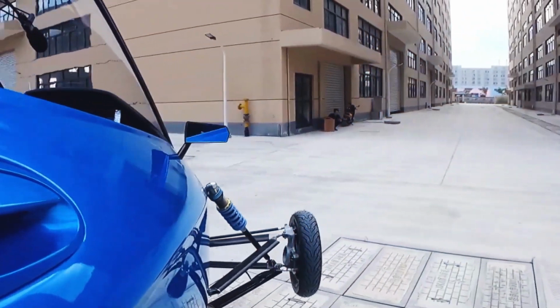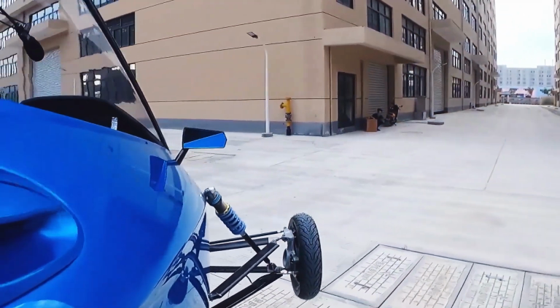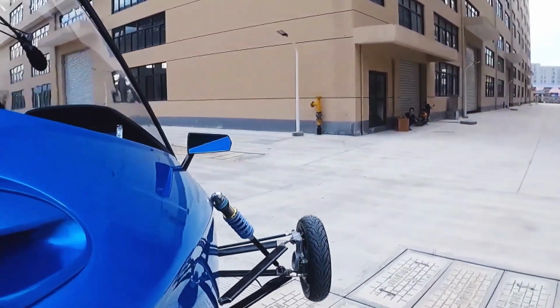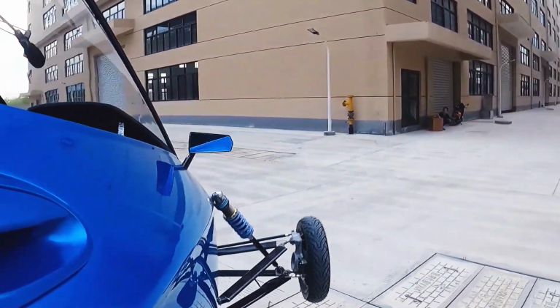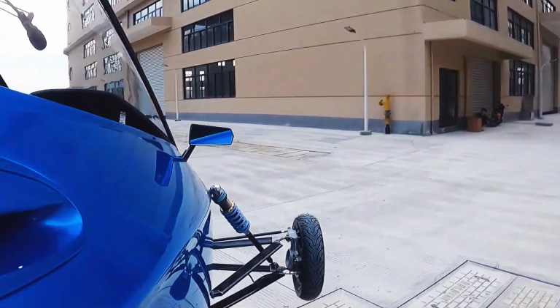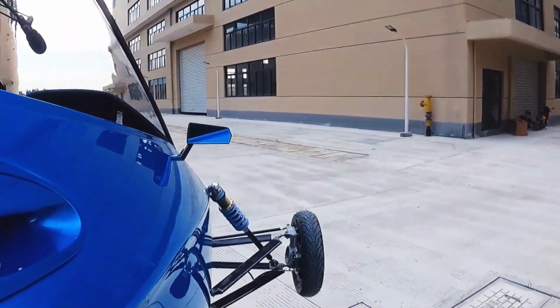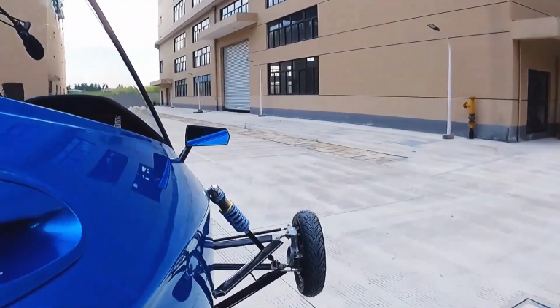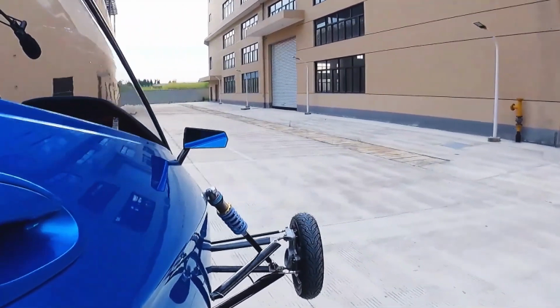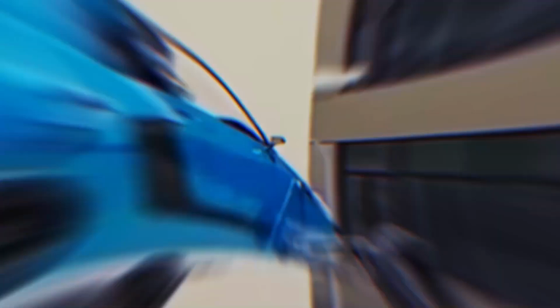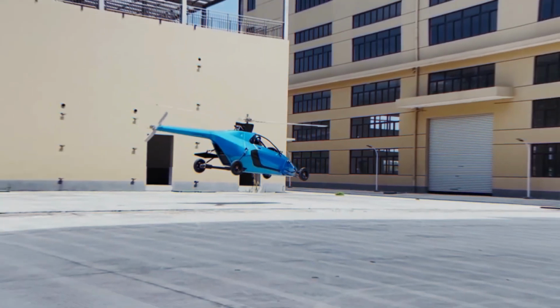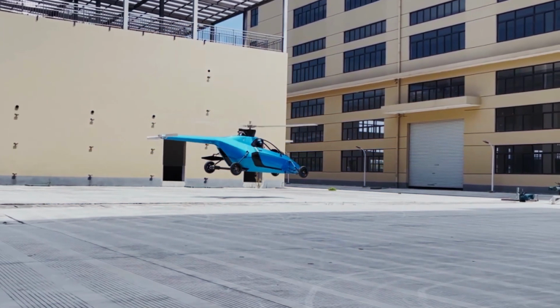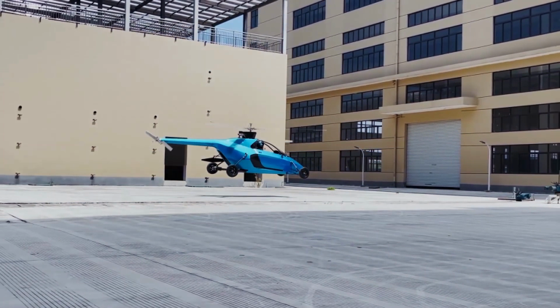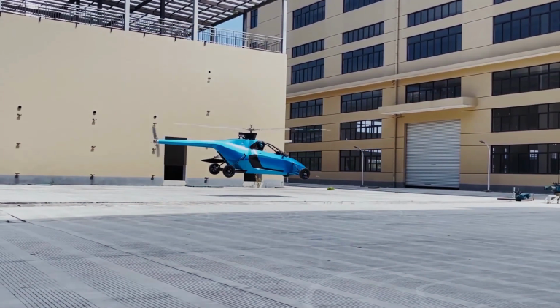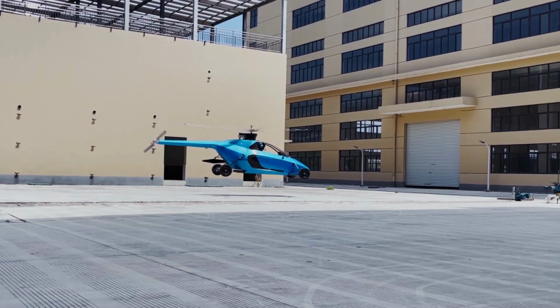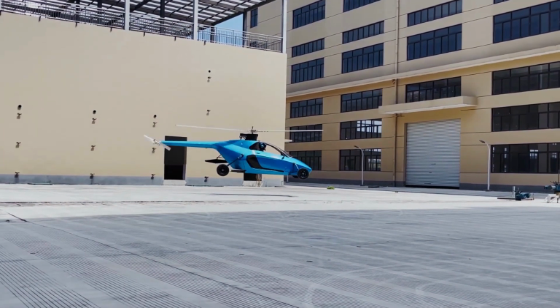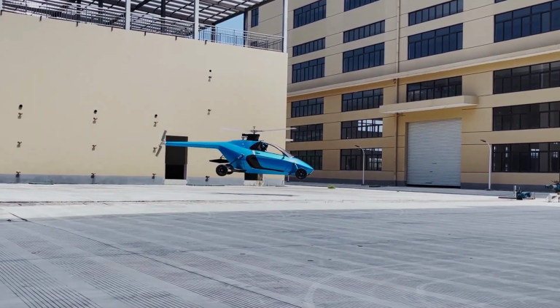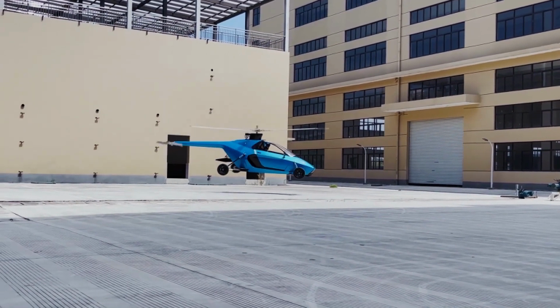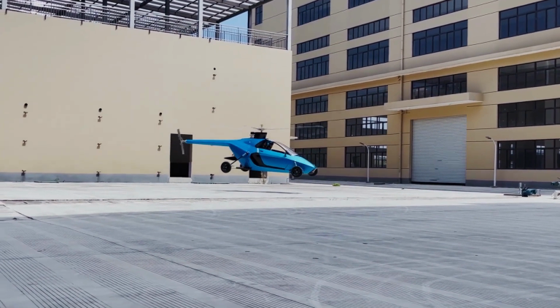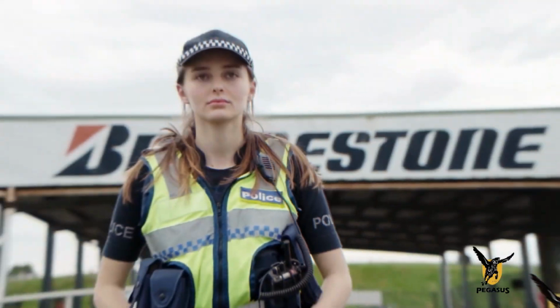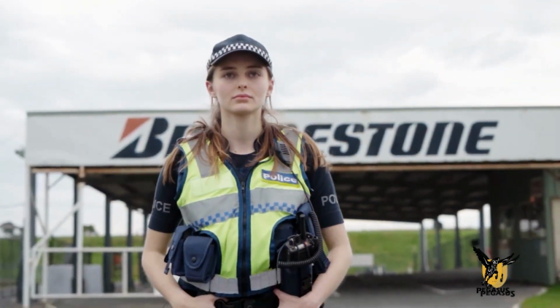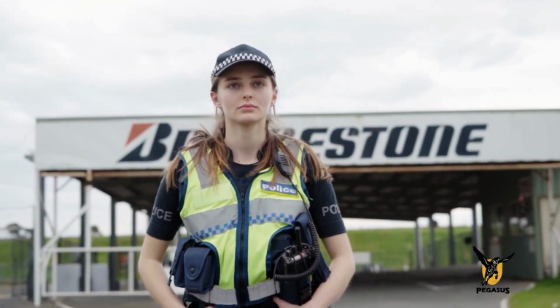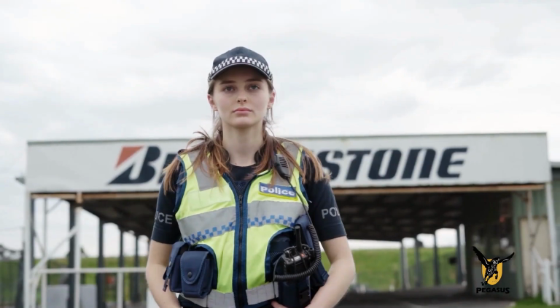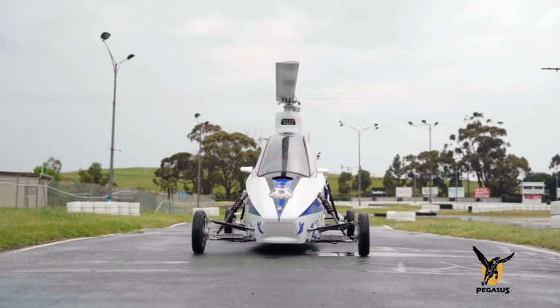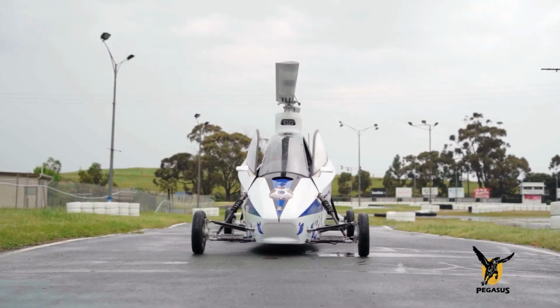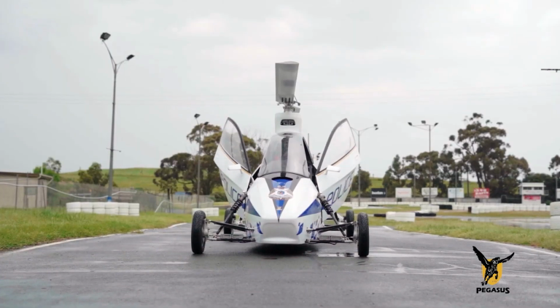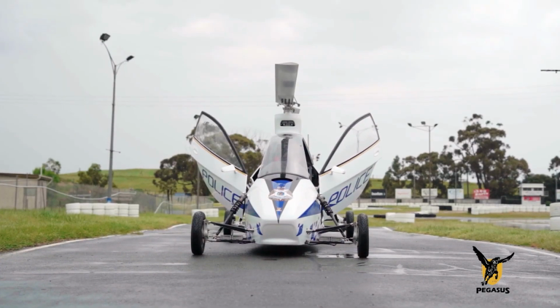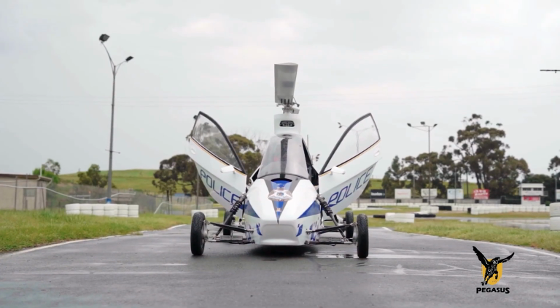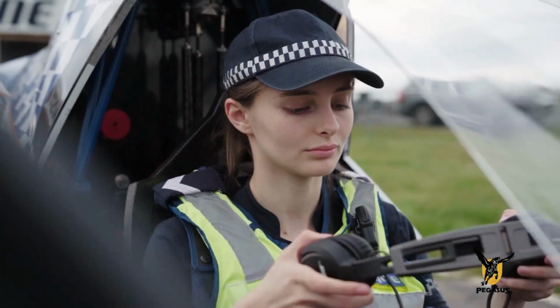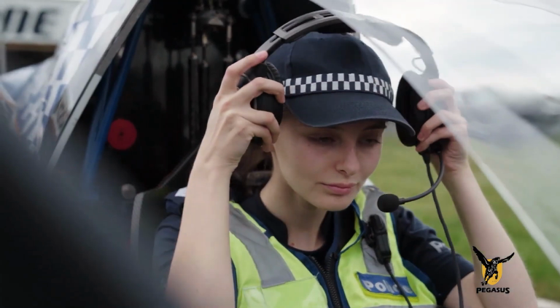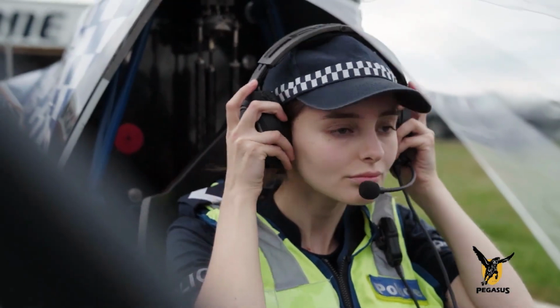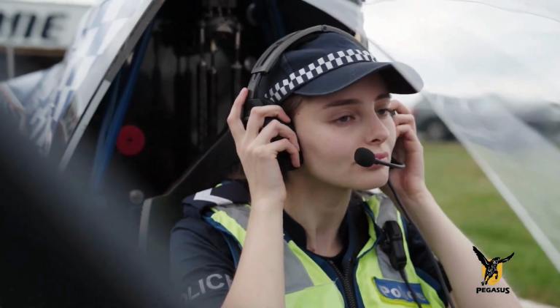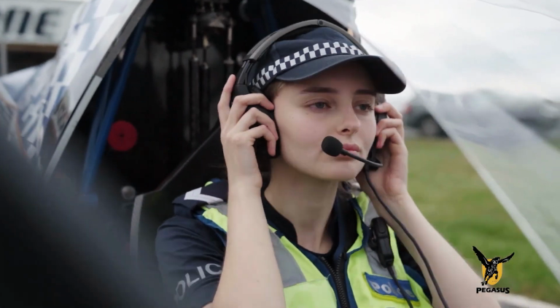With the push of a button, the Pegasus transforms from a car to an aircraft in just three seconds, achieving altitudes of up to 5,900 feet and speeds of up to 160 kilometers per hour.